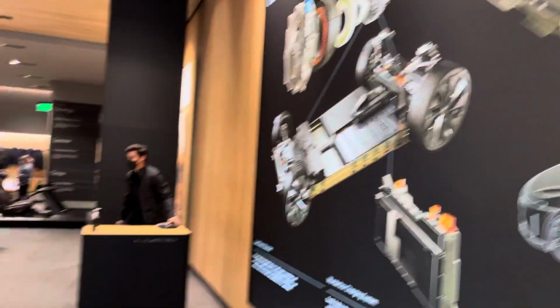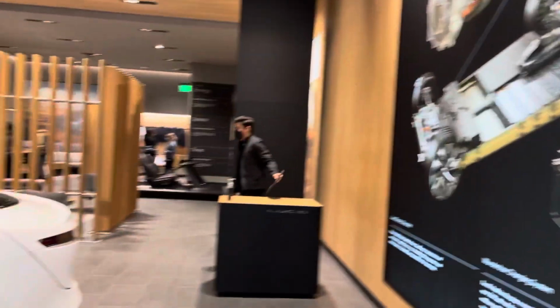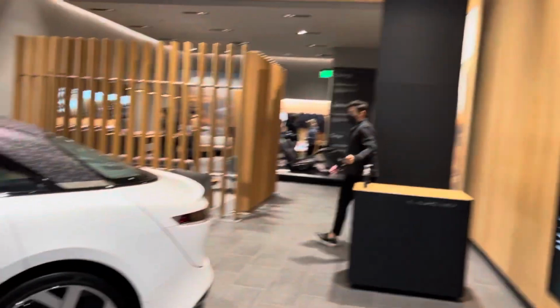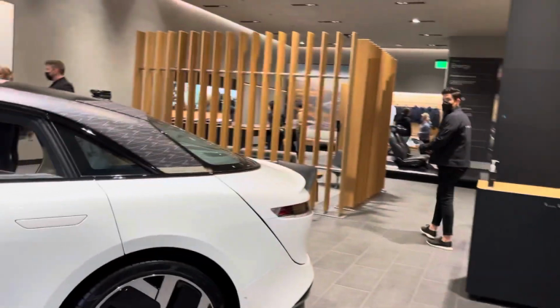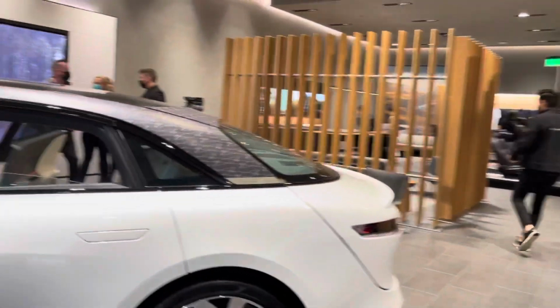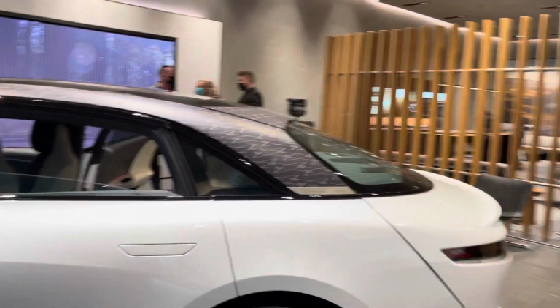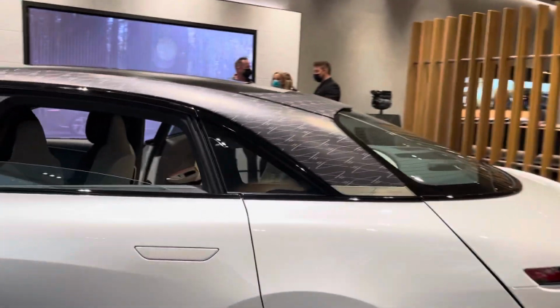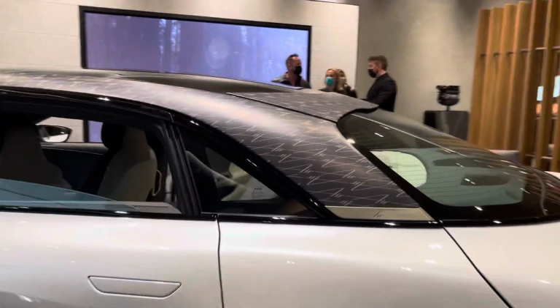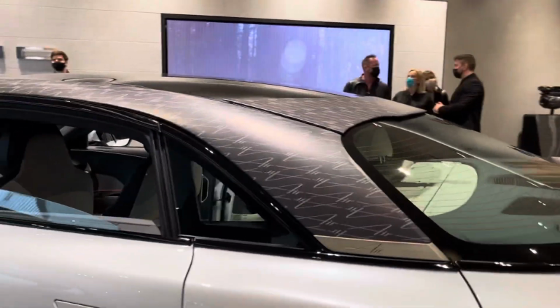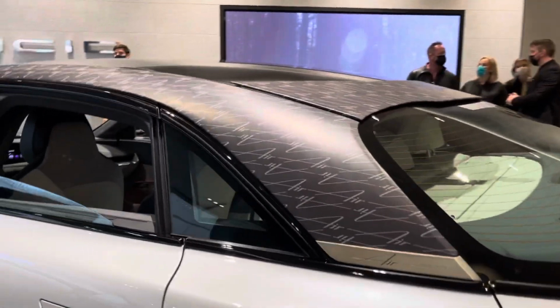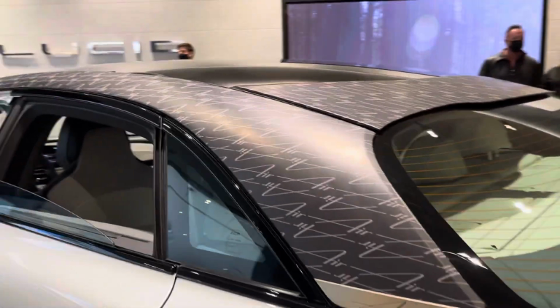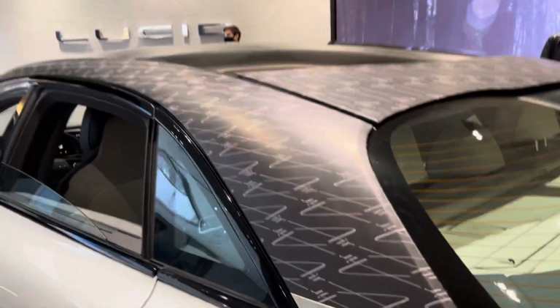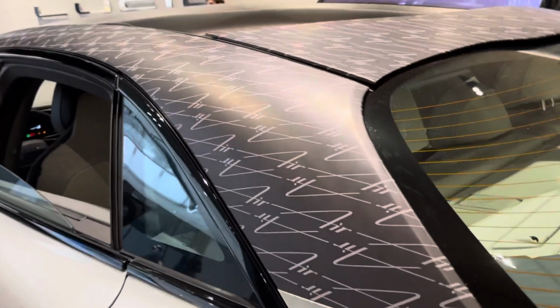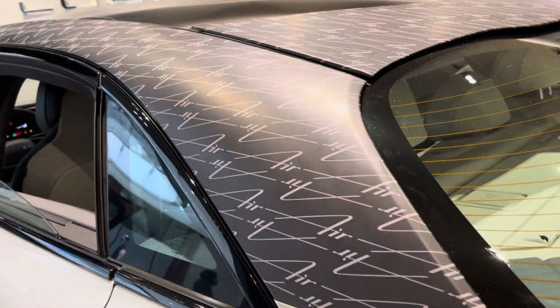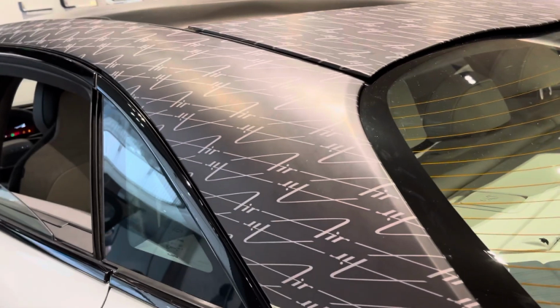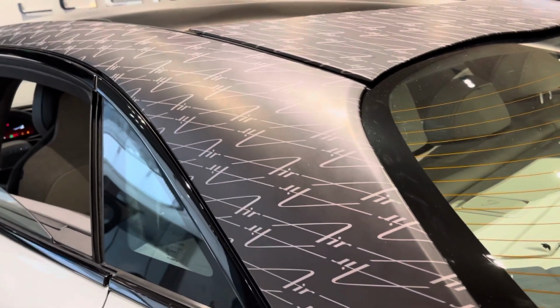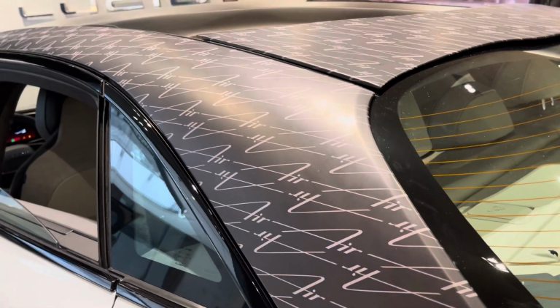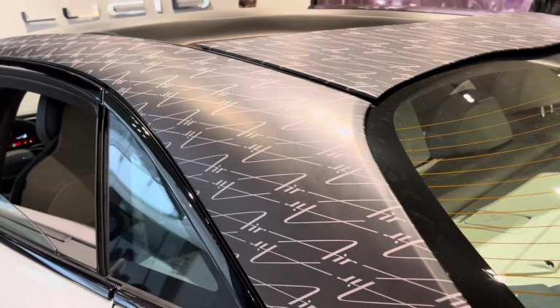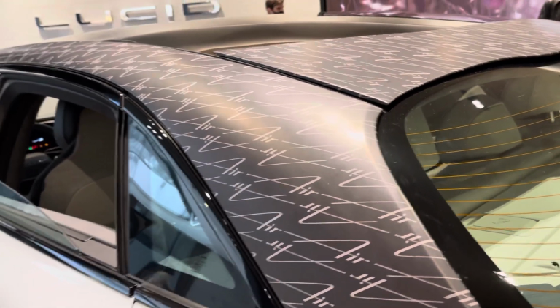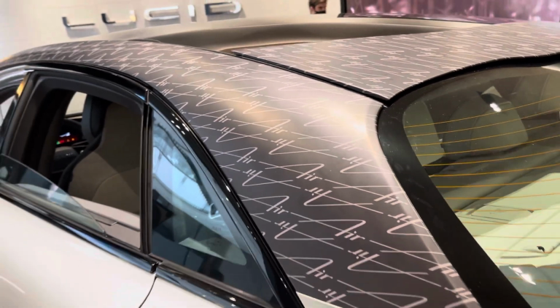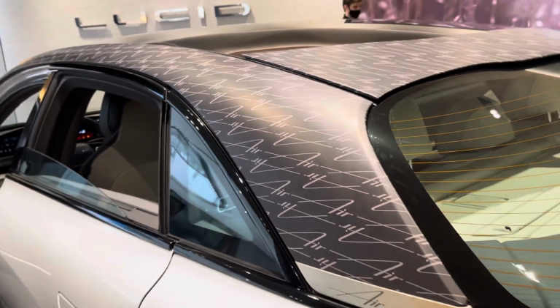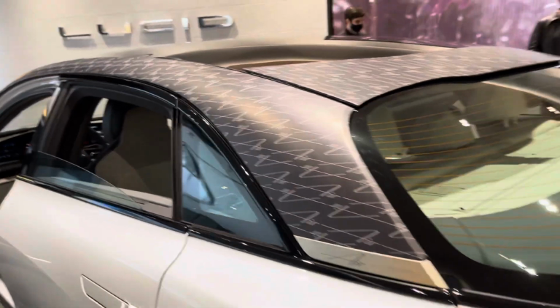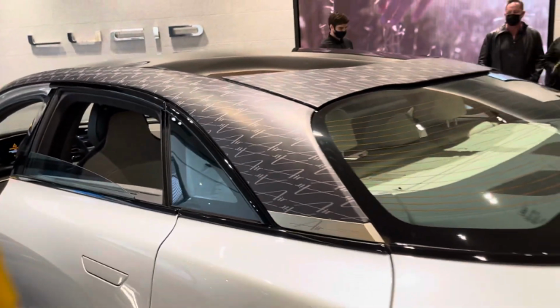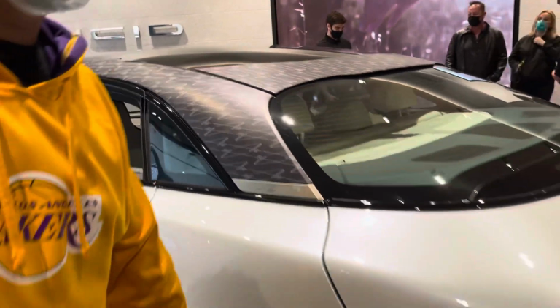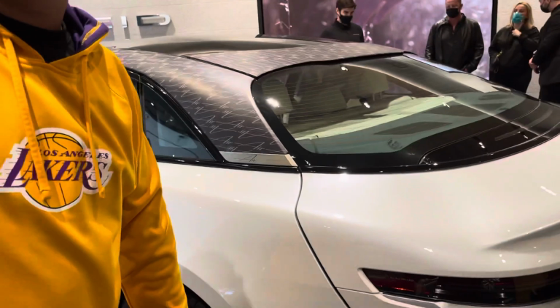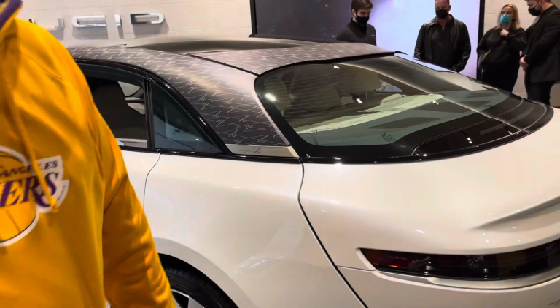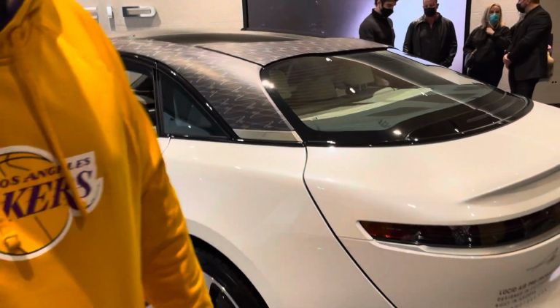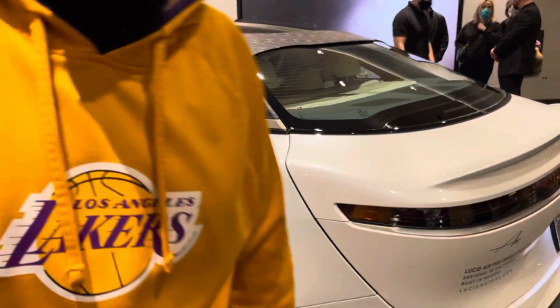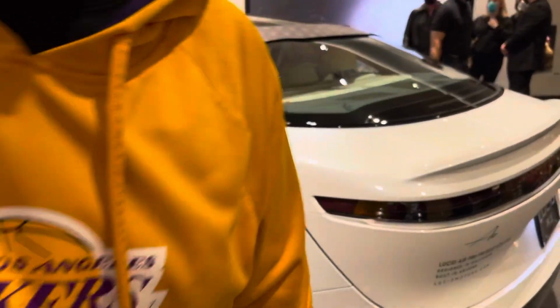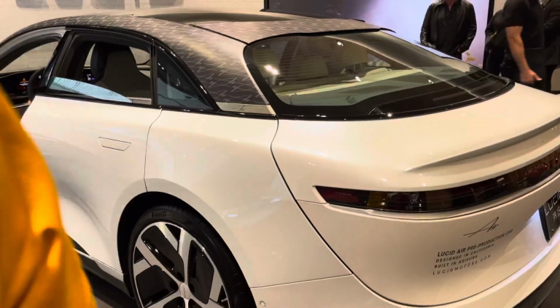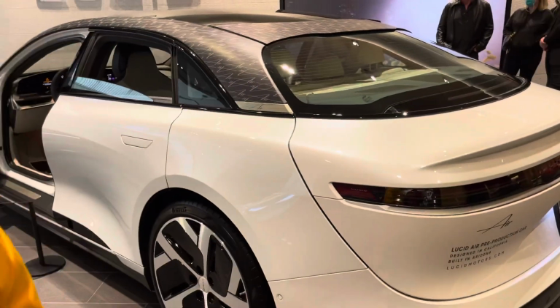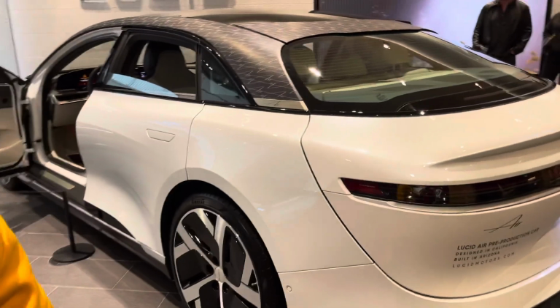This is the Air Dream Edition. You know how he knows it's the Air Dream? Look at this — Dream Edition. Why do they call it Dream? Because it makes the dream come true. It does make the dream come true. That's just my guess.